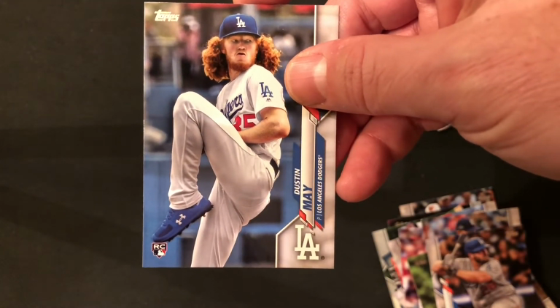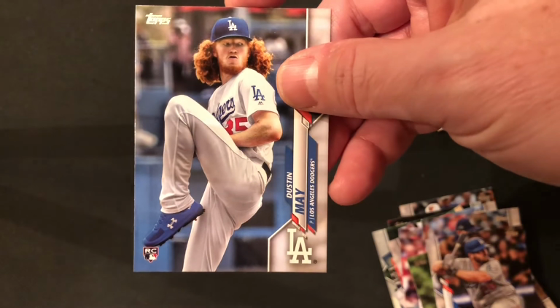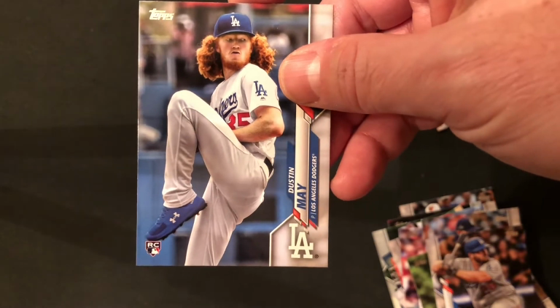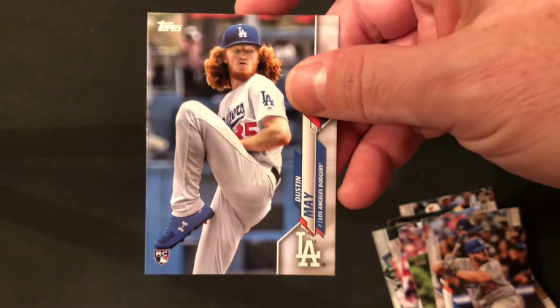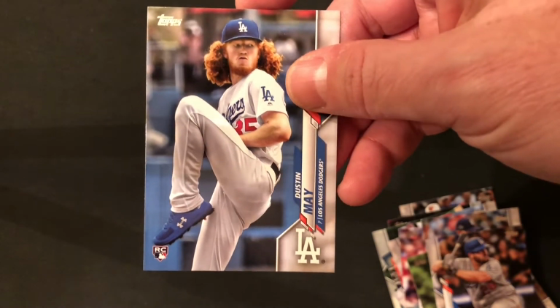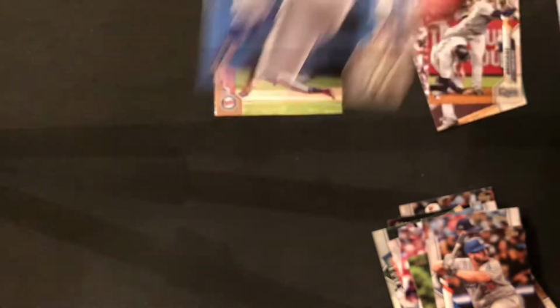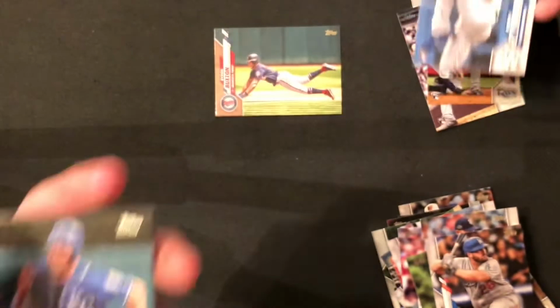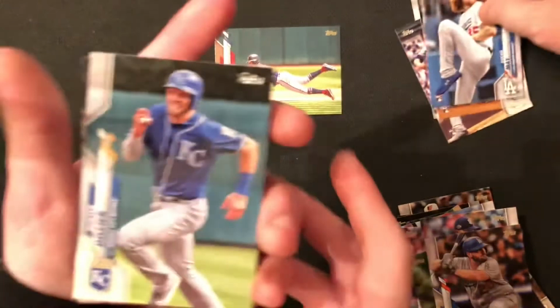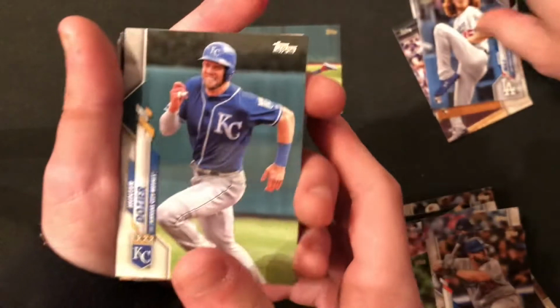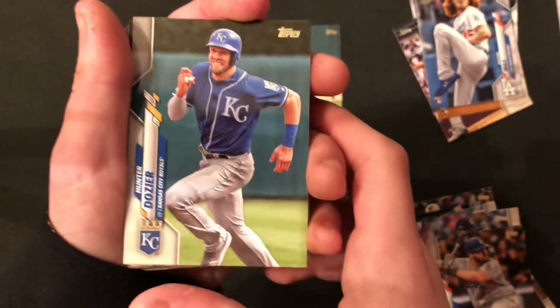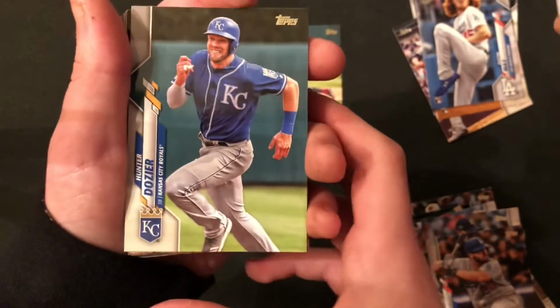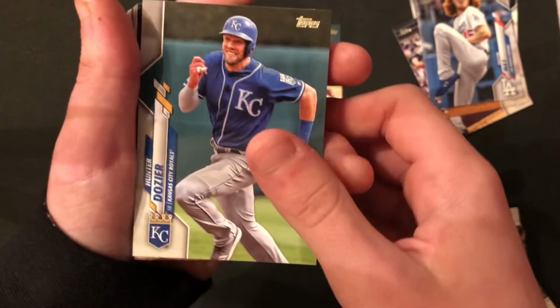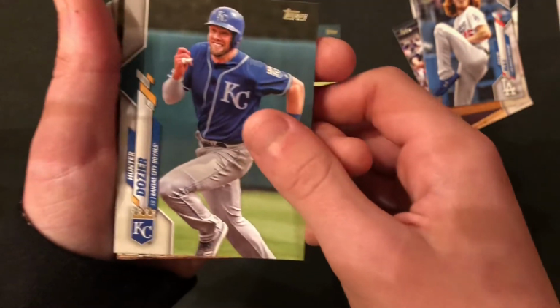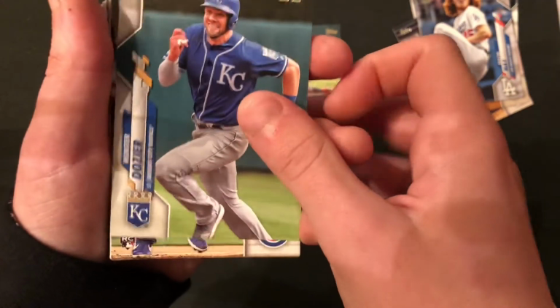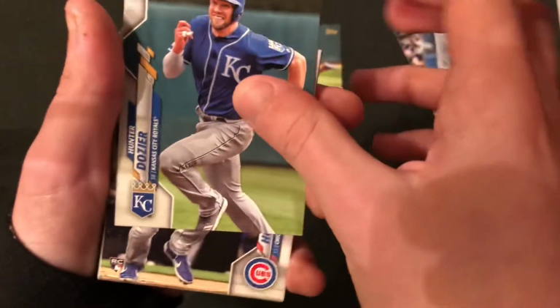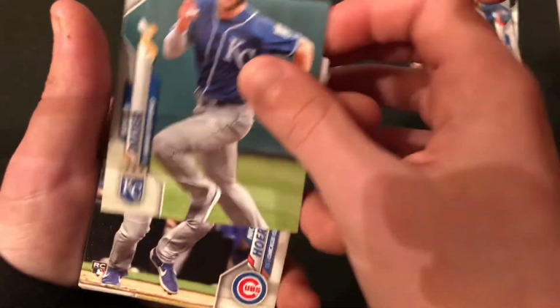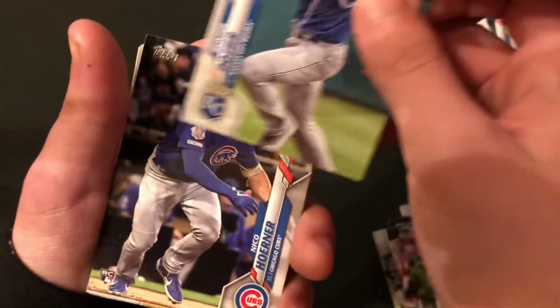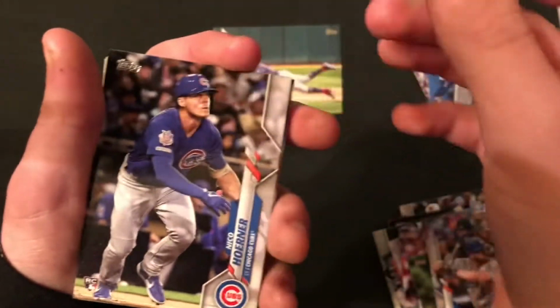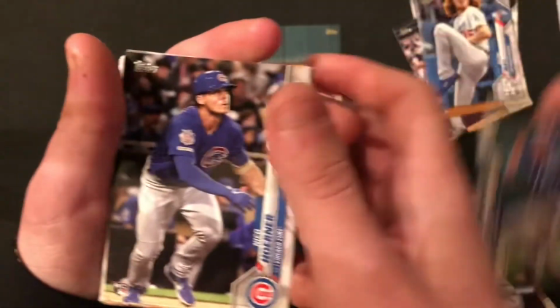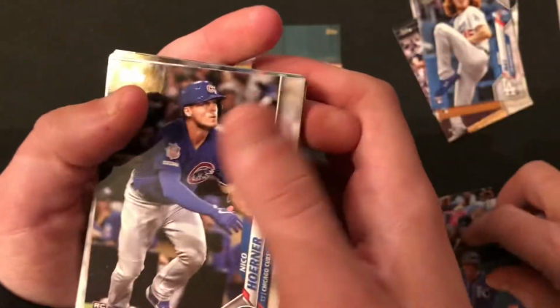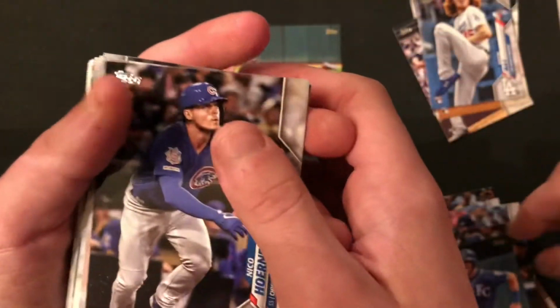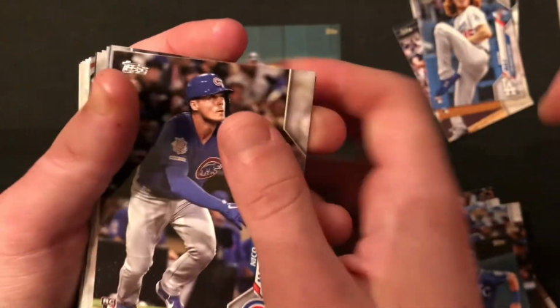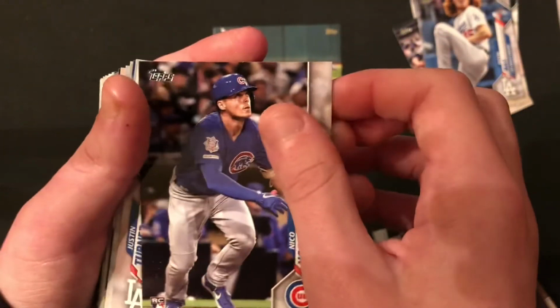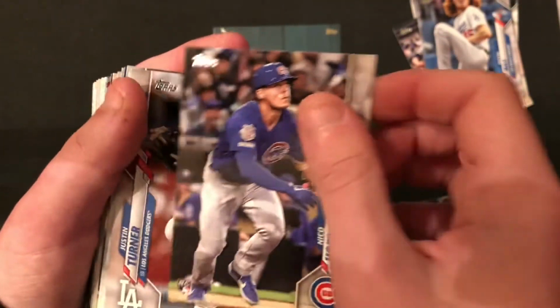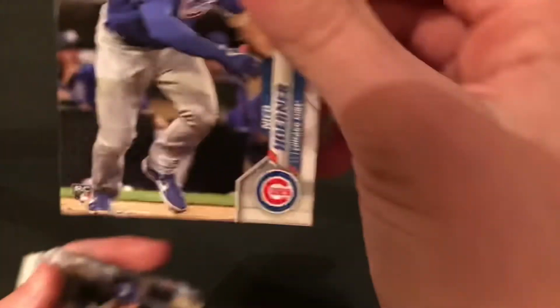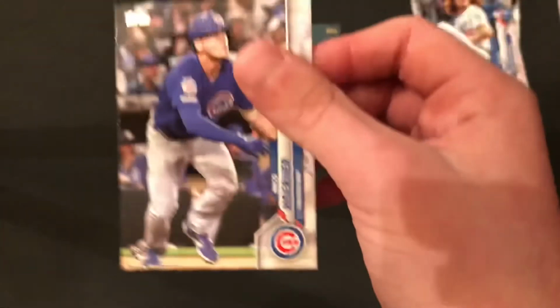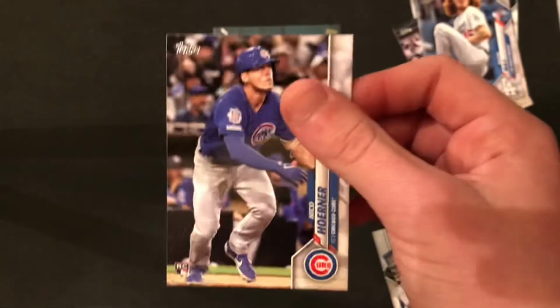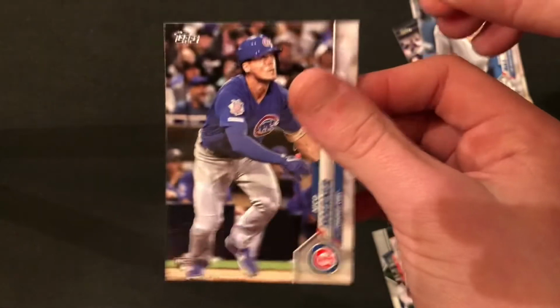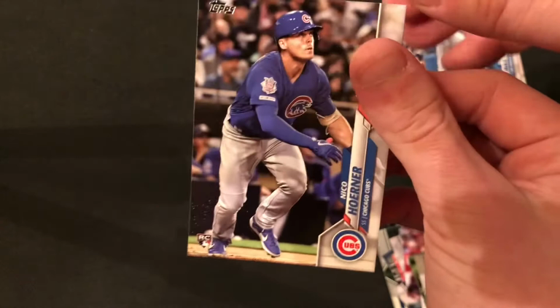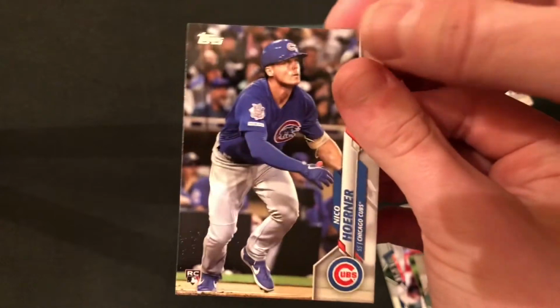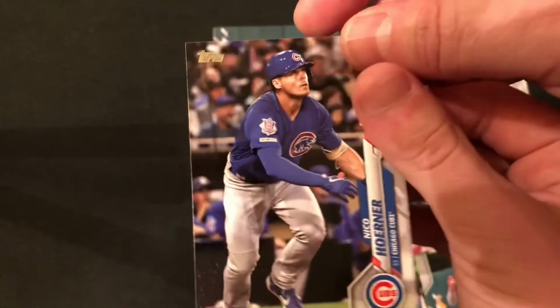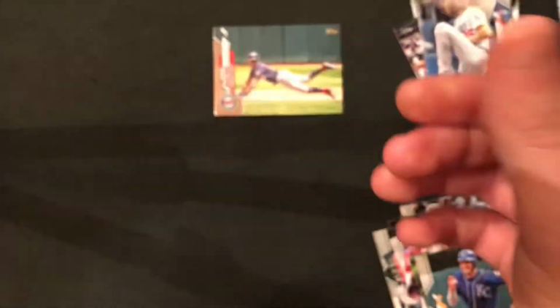Dustin May was a key part of the Dodgers winning the World Series this year. That might give Zach the victory already. There's Nico Horner — another sort of second-tier rookie. Not in the top maybe five, but certainly in the next five.